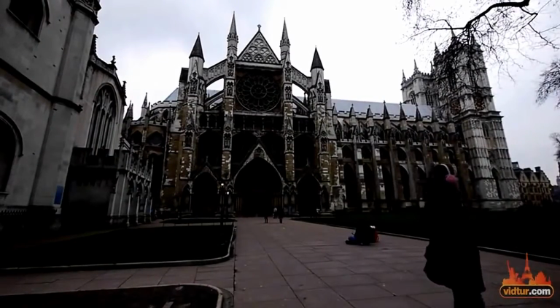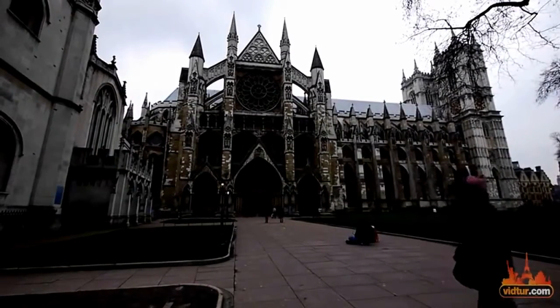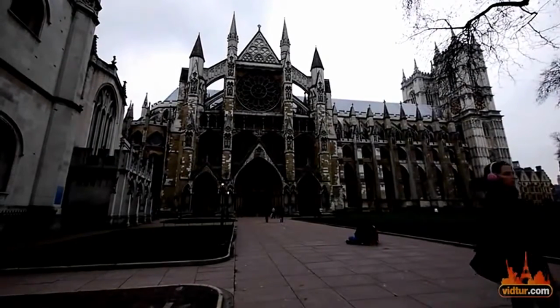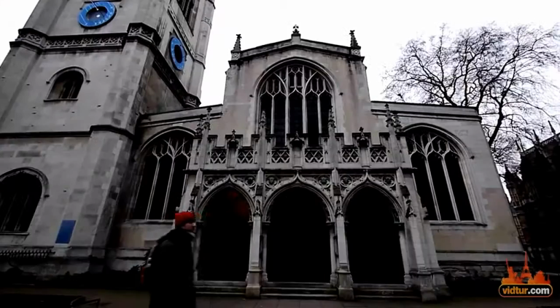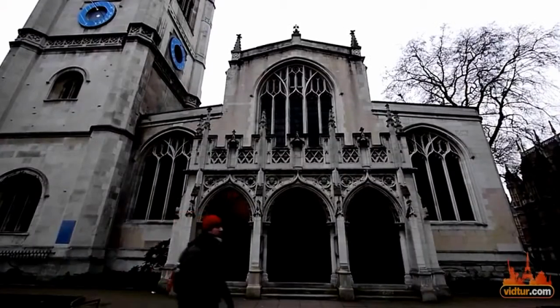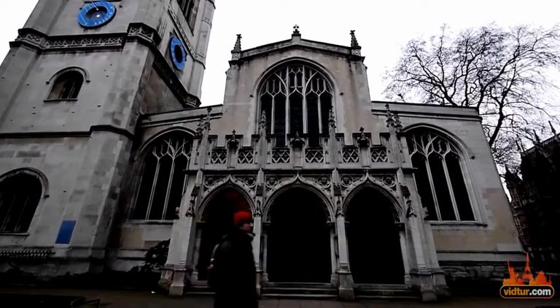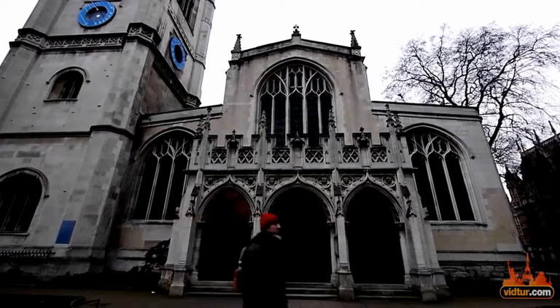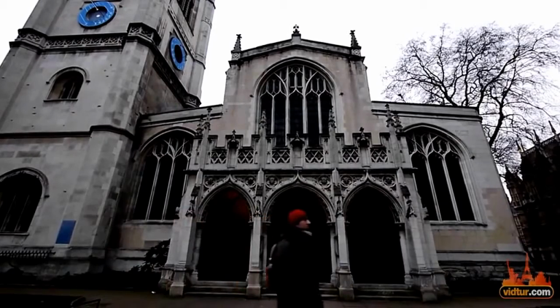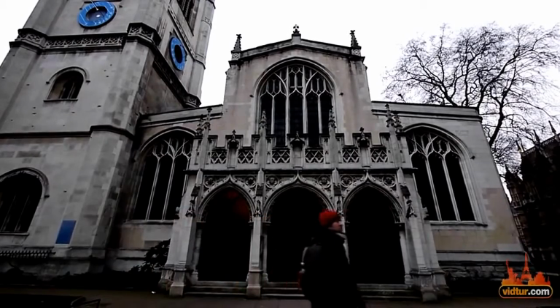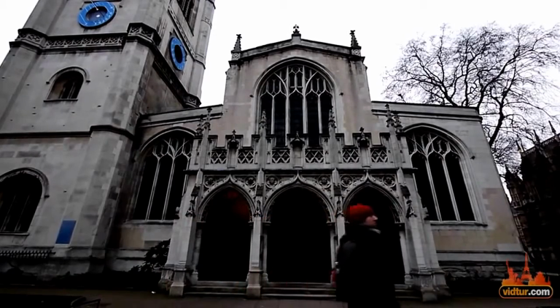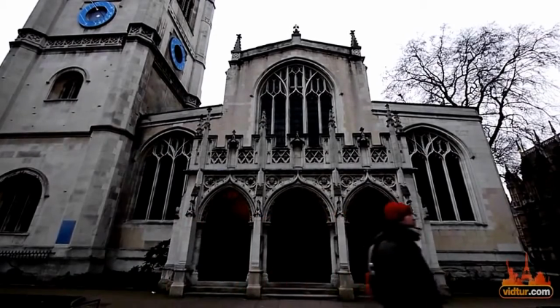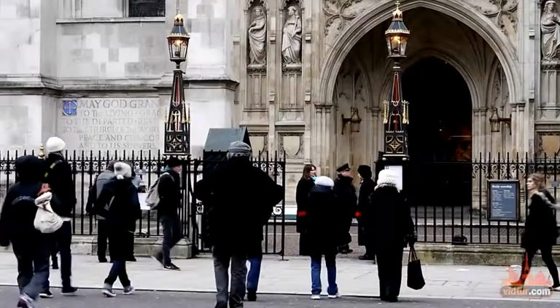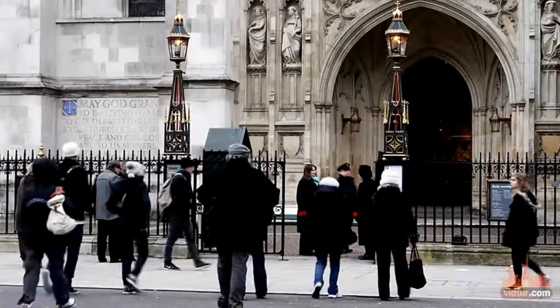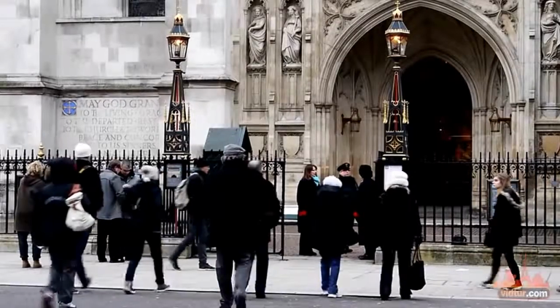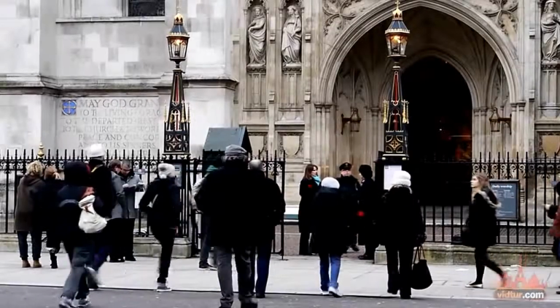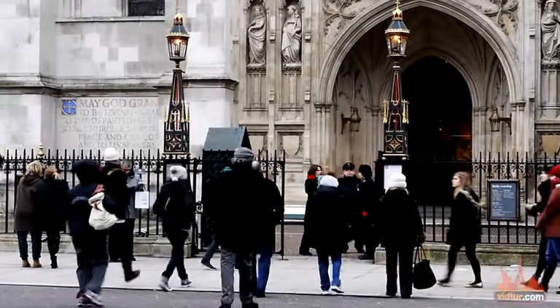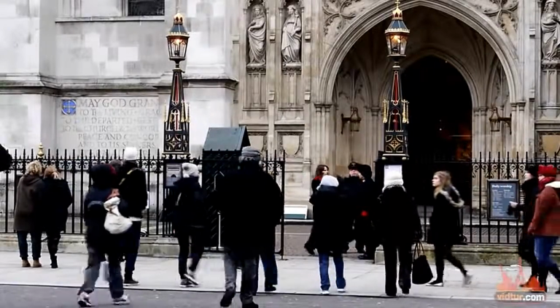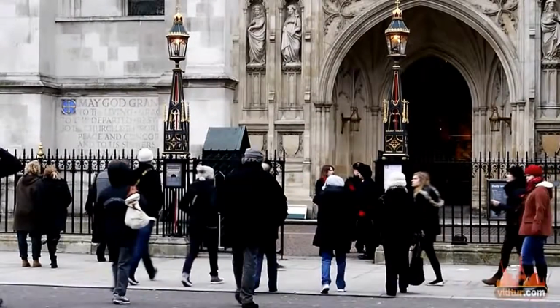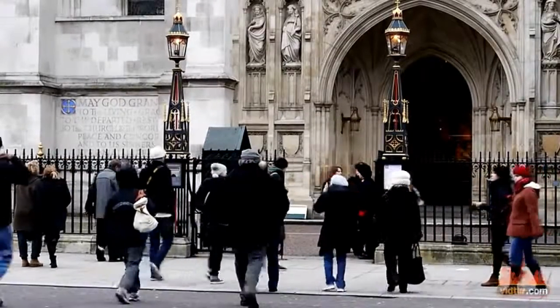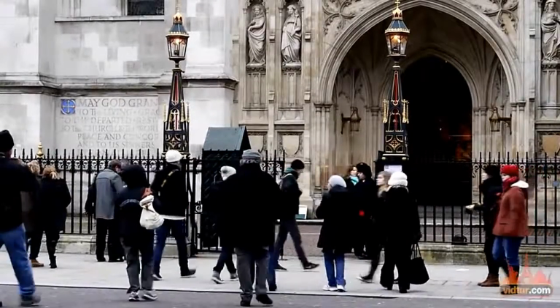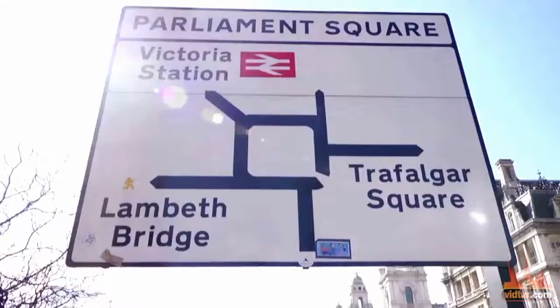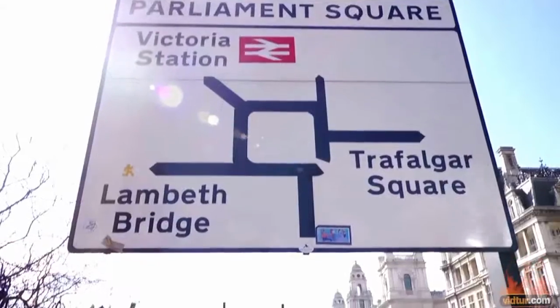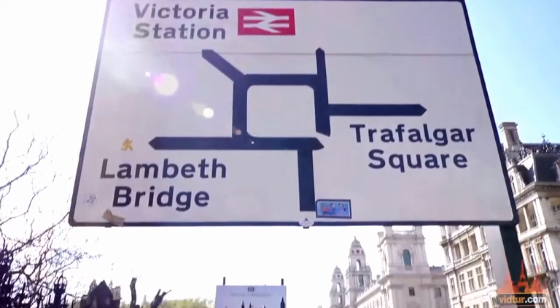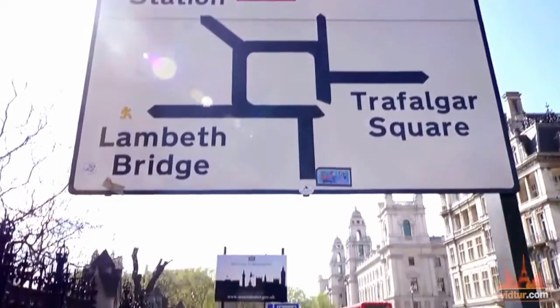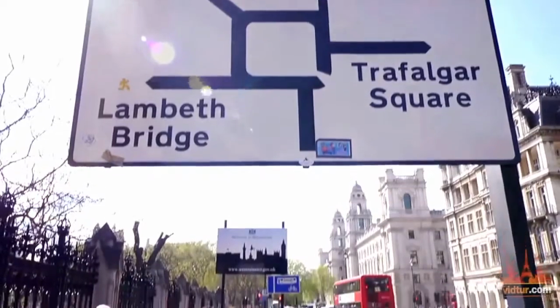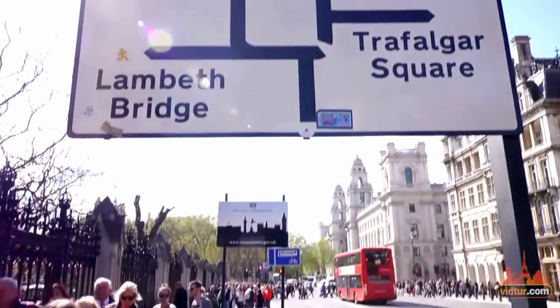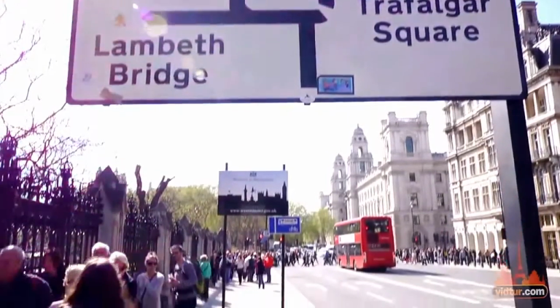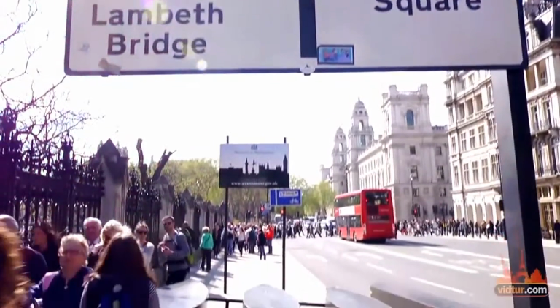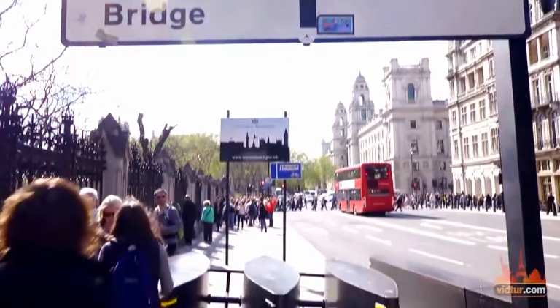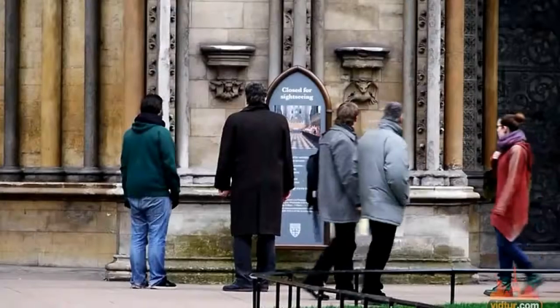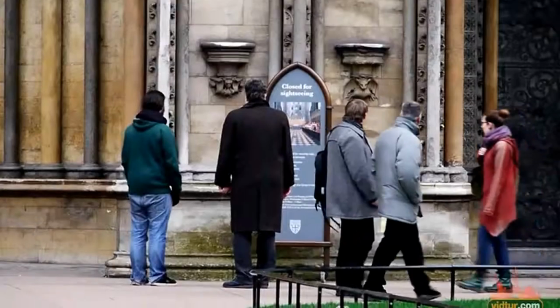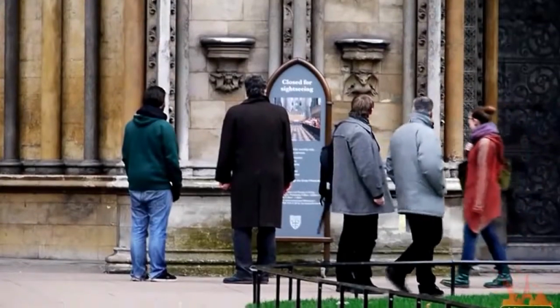If you hold the London Pass, you'll be able to enter the Abbey for free along with 60 other landmarks around the city. Learn more about it in our special London Pass video guide.